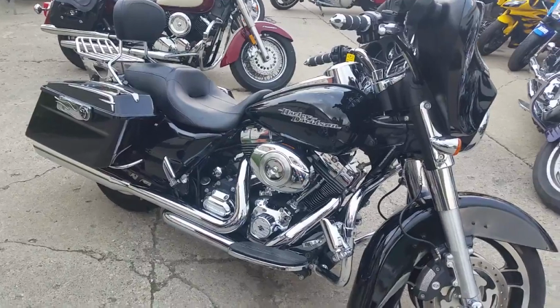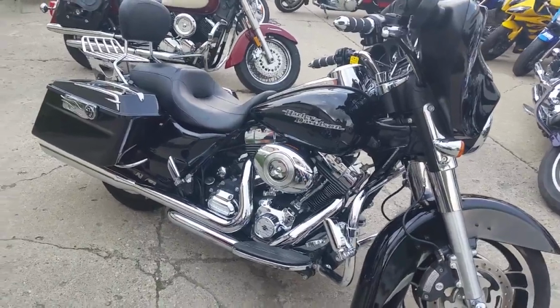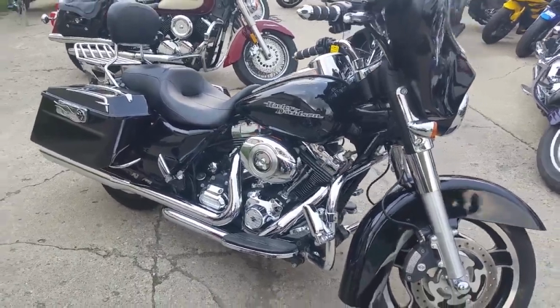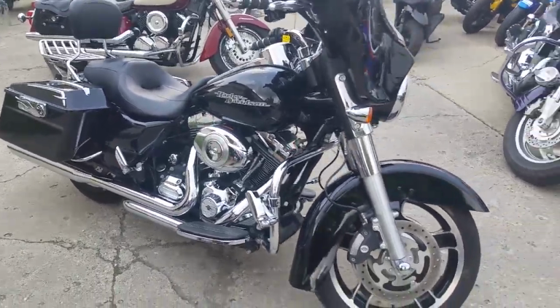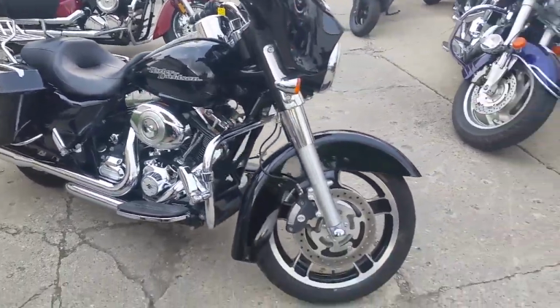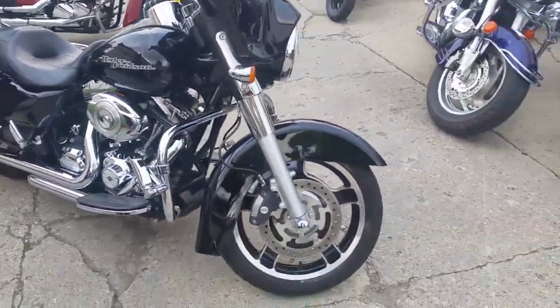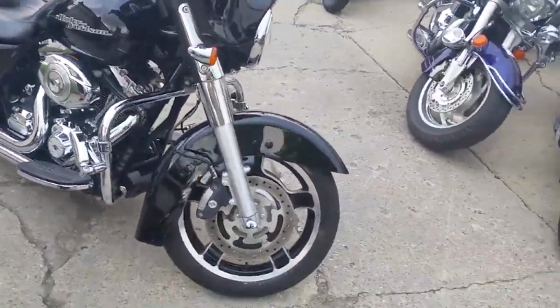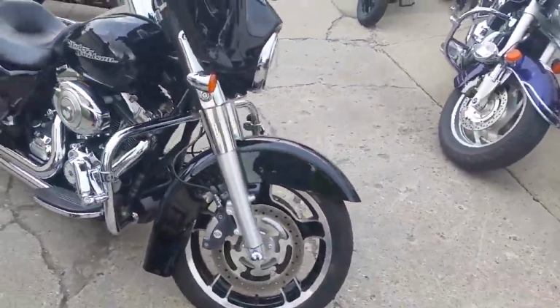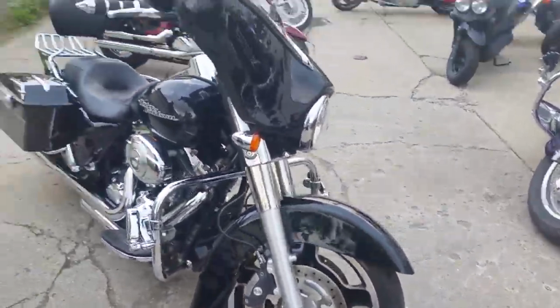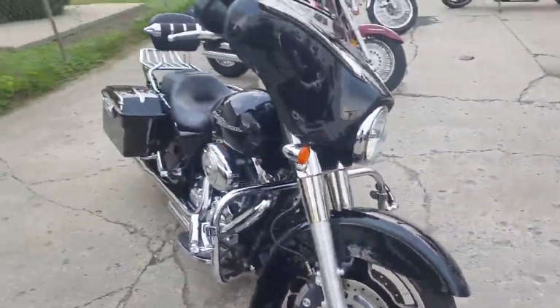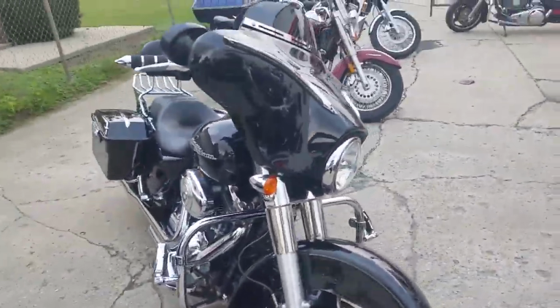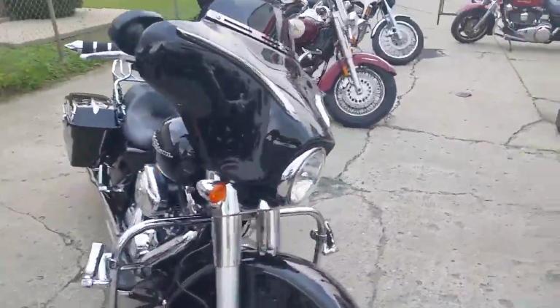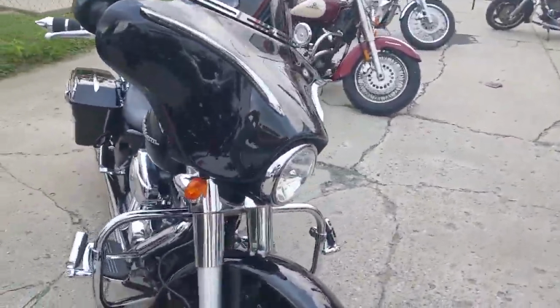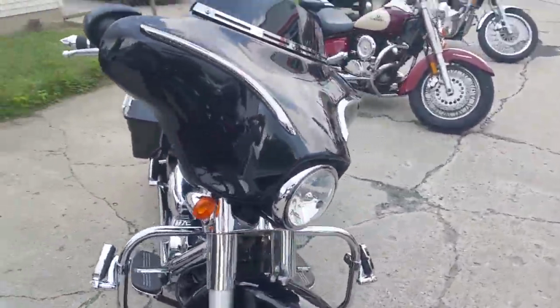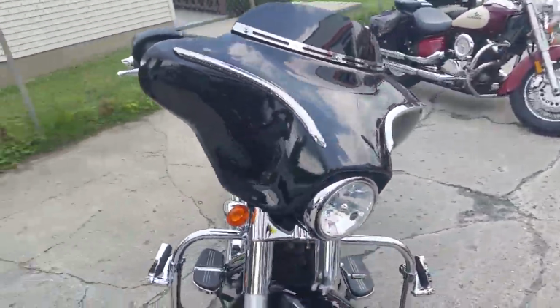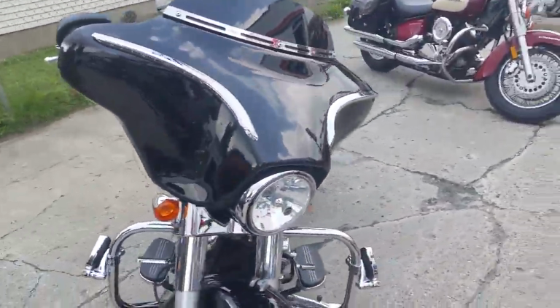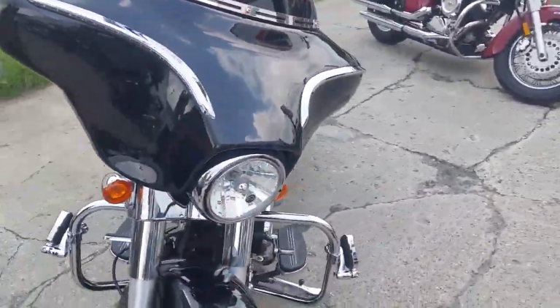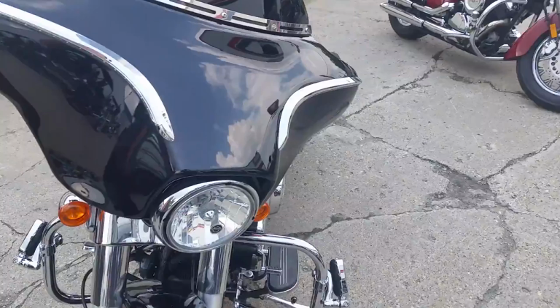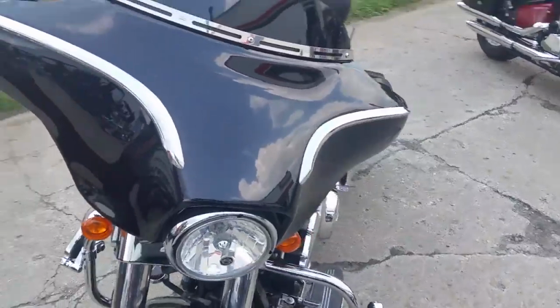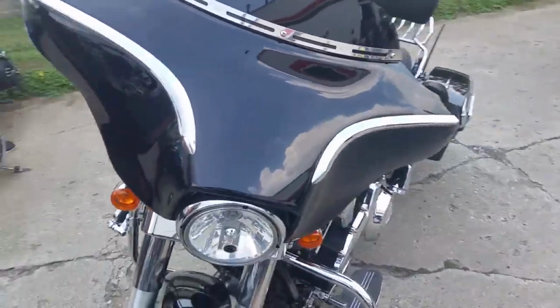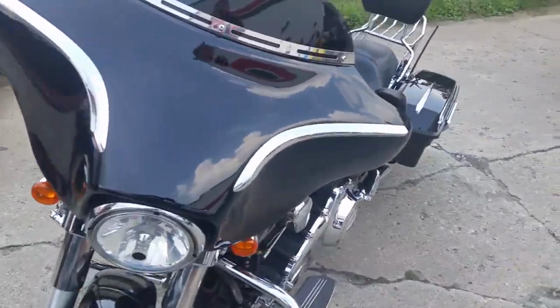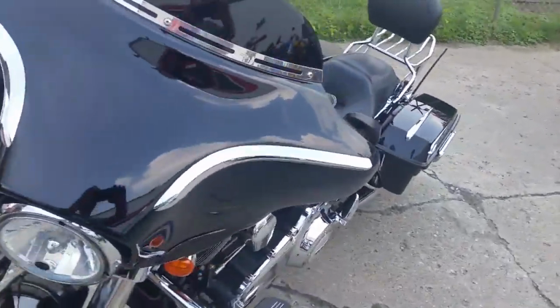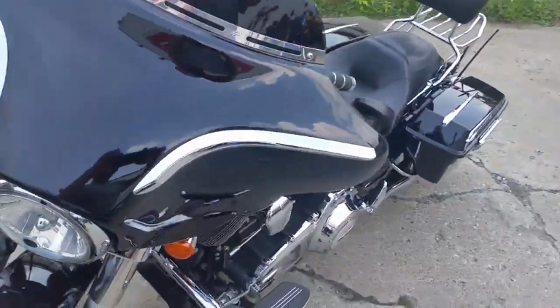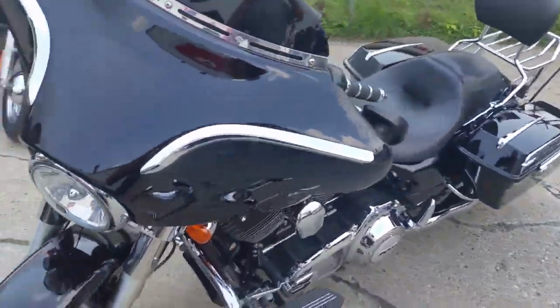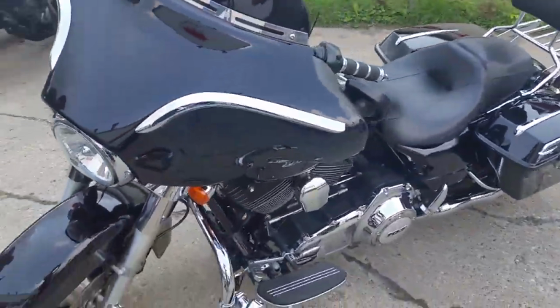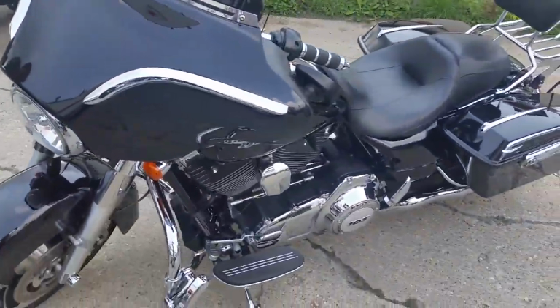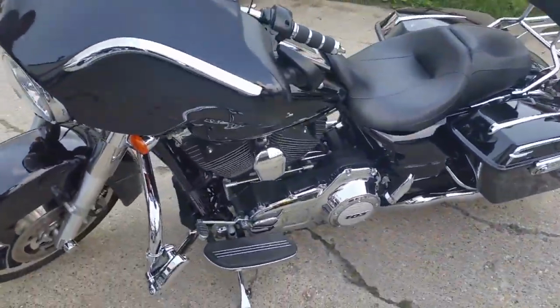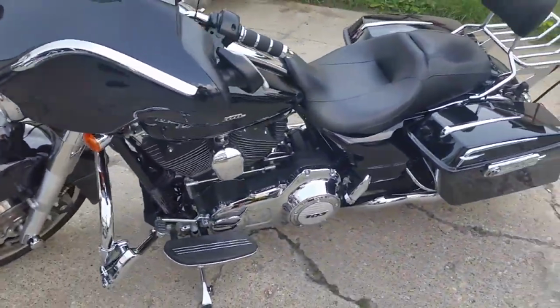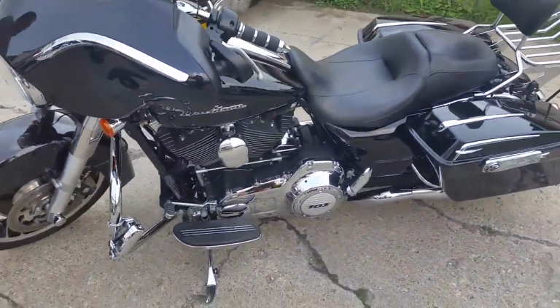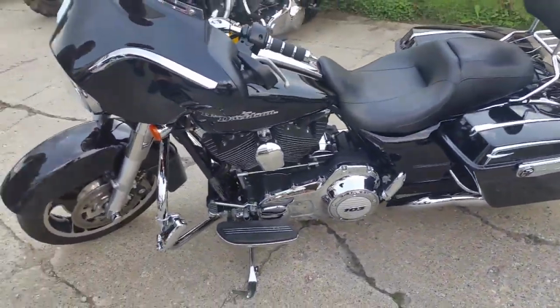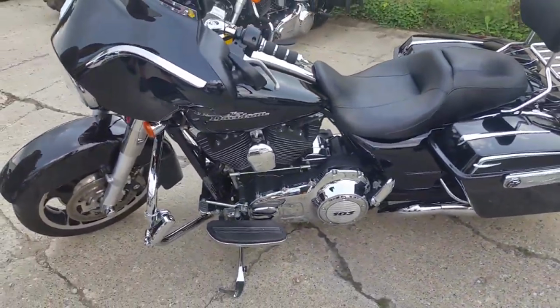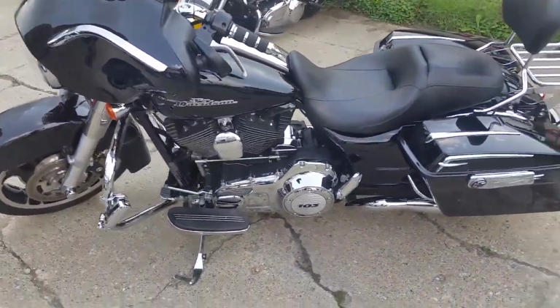Approval Power Sports. We got a 2013 Harley Davidson Street Glide for sale with only 9,857 miles. This is one sharp Street Glide.